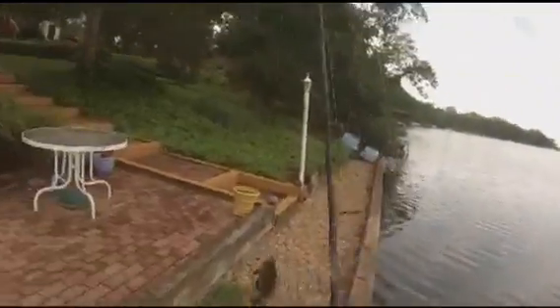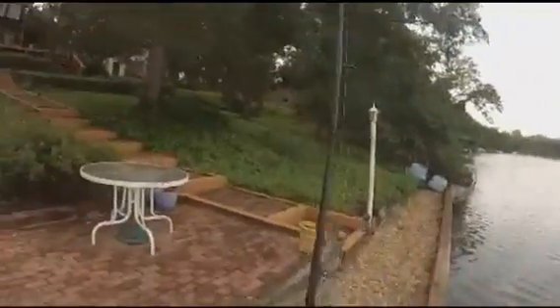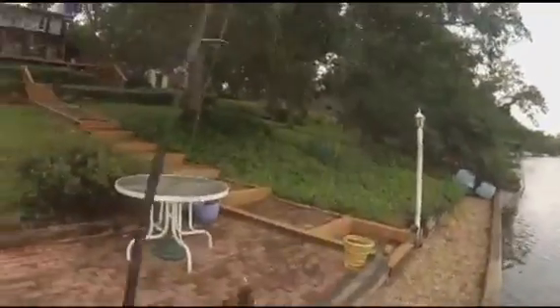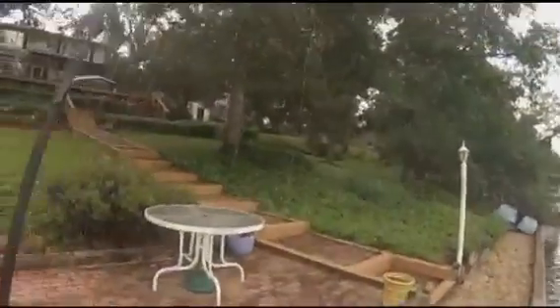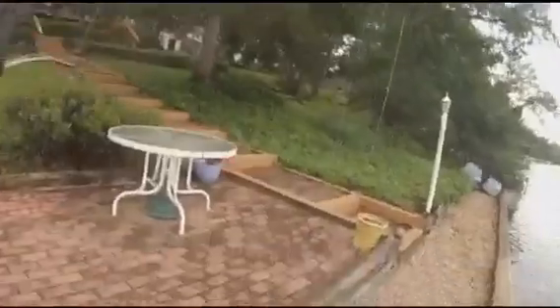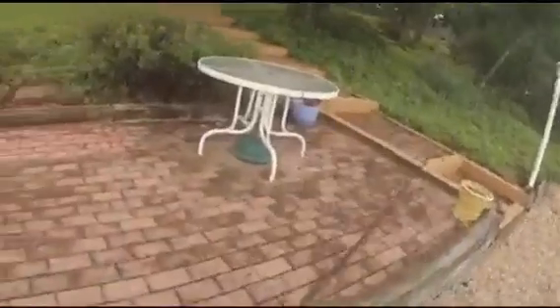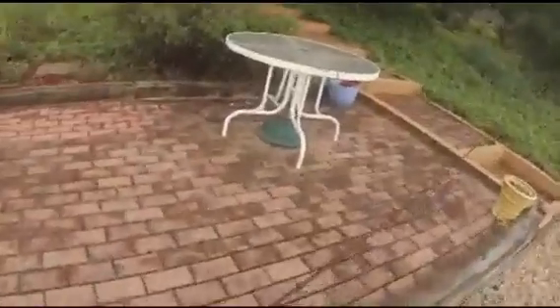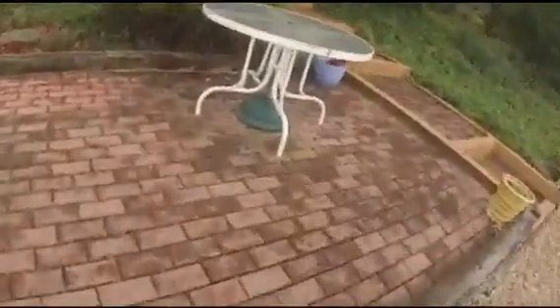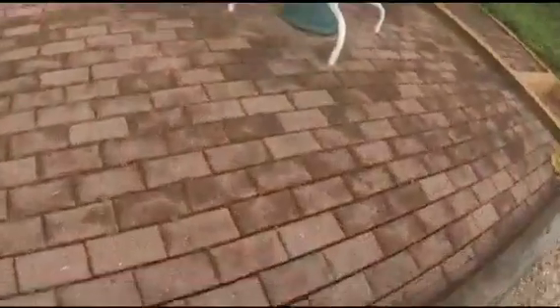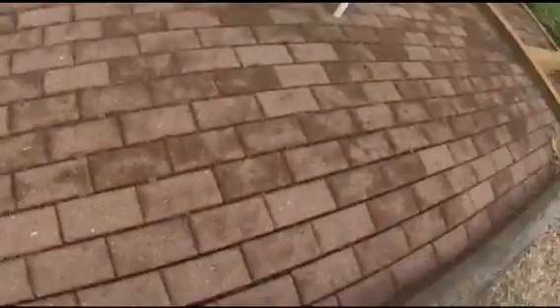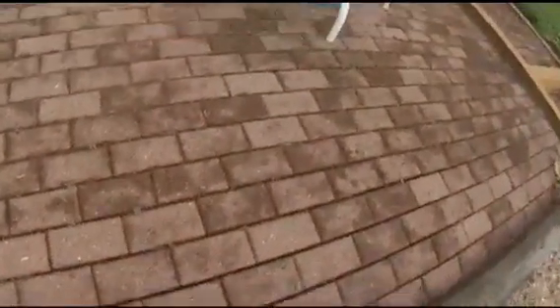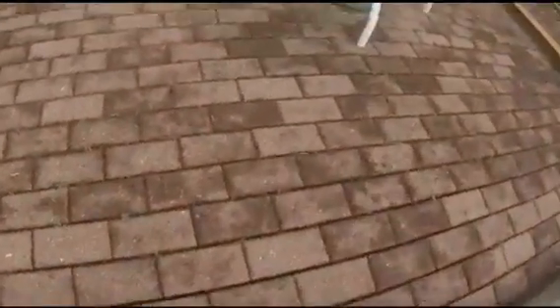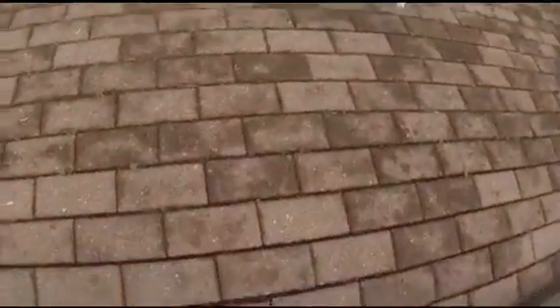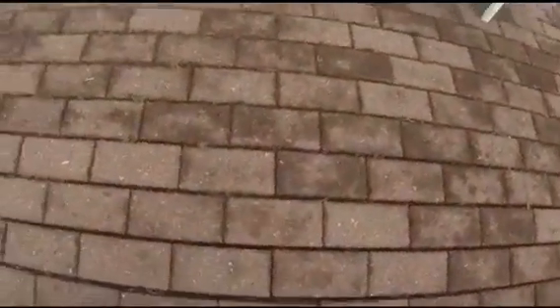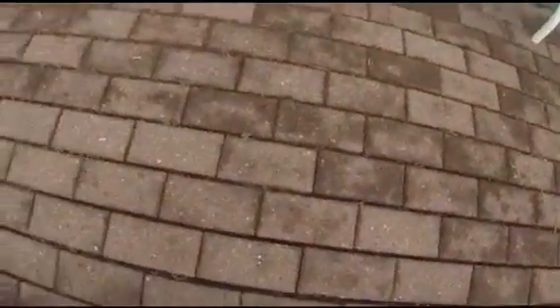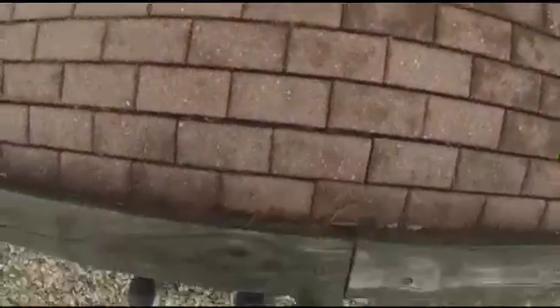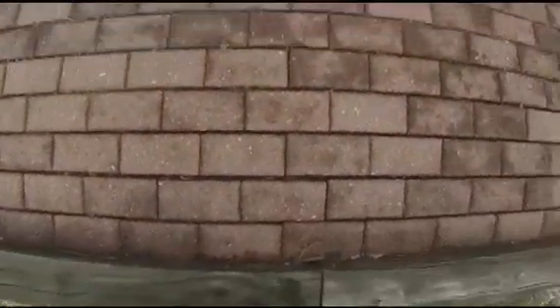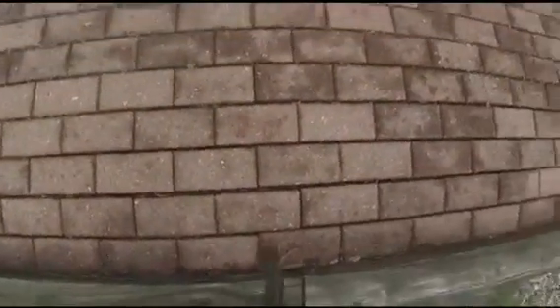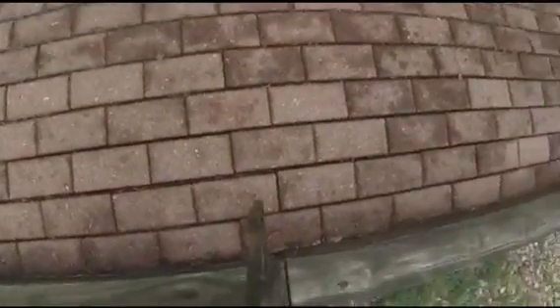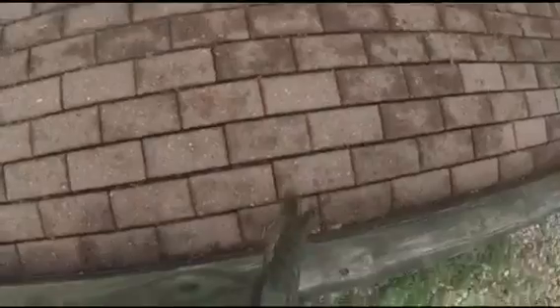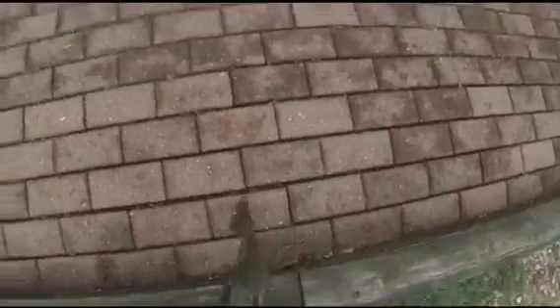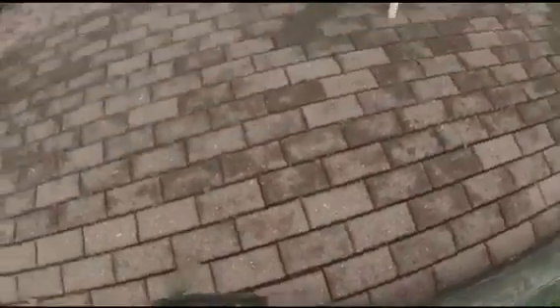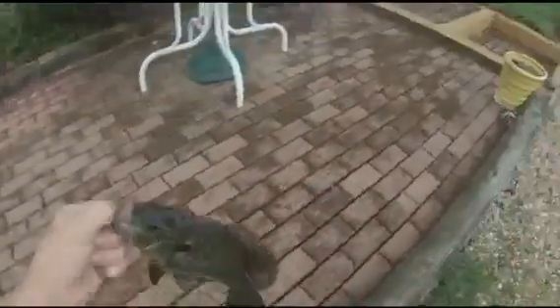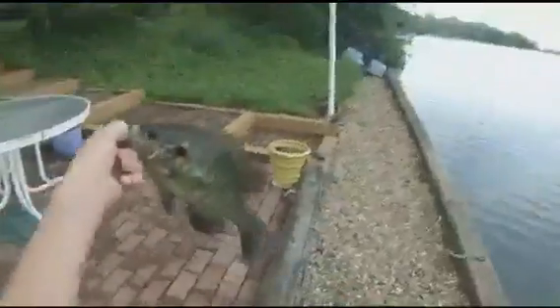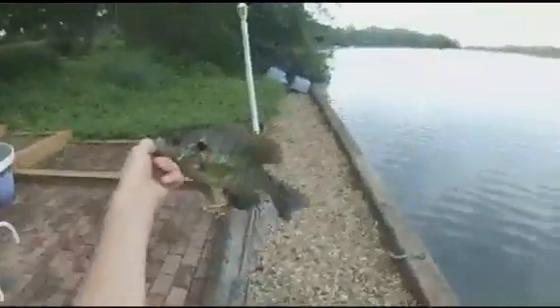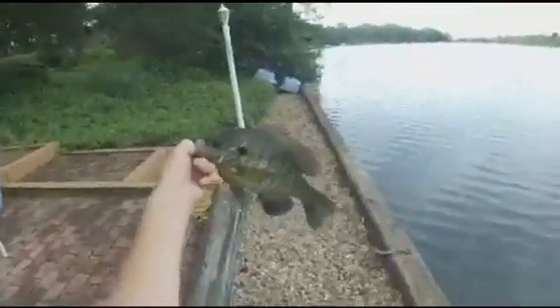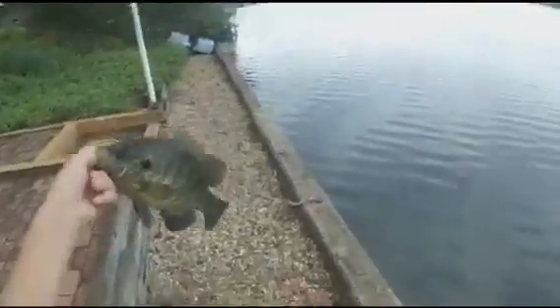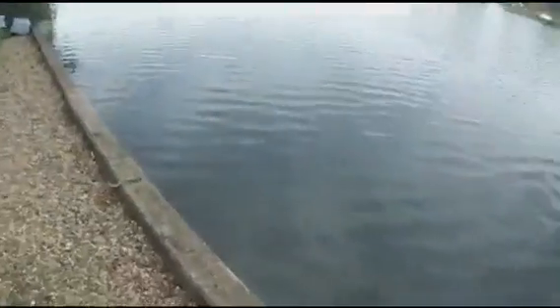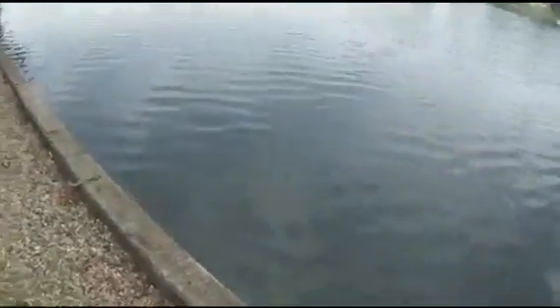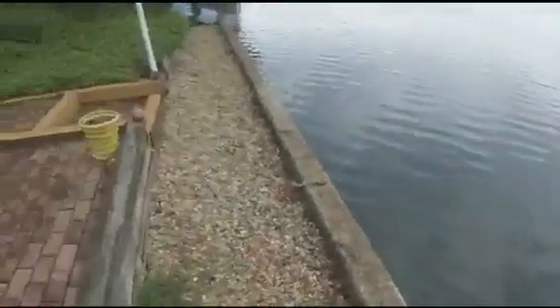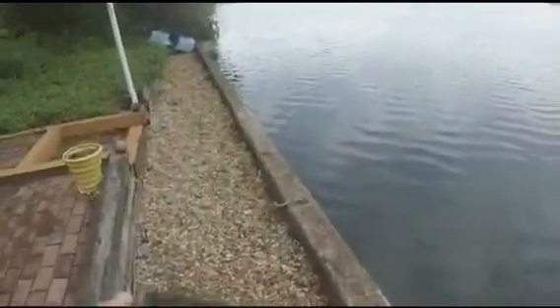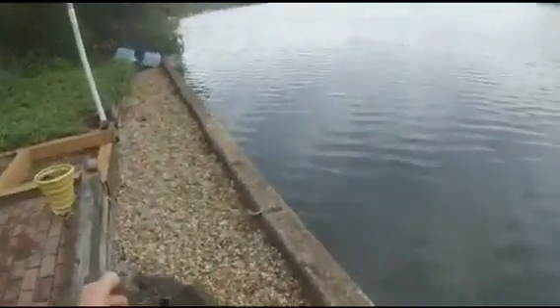There he is. Oh, that's a big one. Man, he is huge. Come on — that's a big one. Get a picture of him.